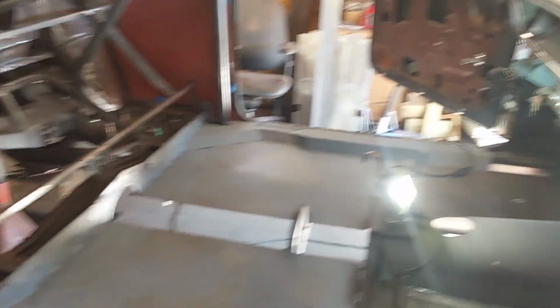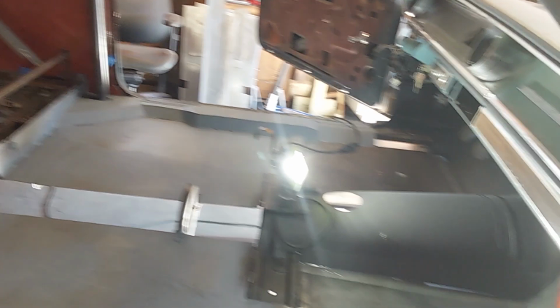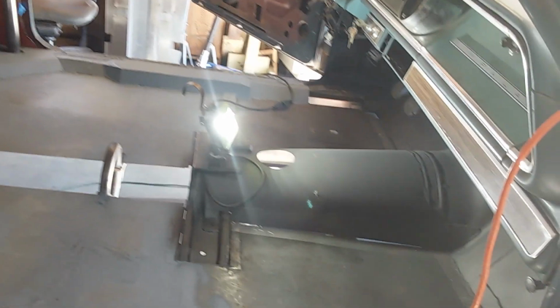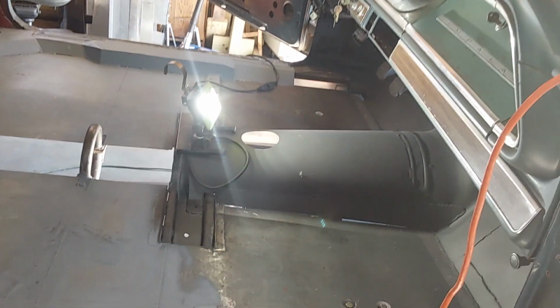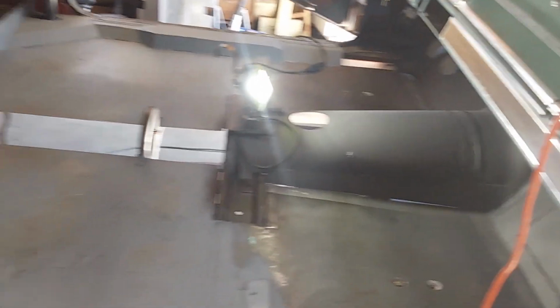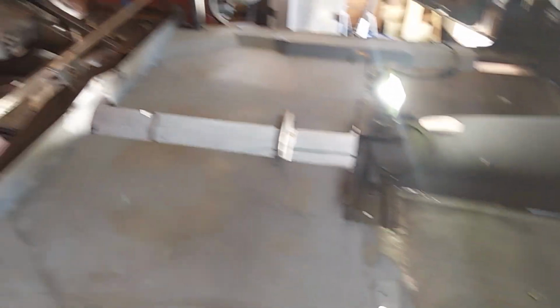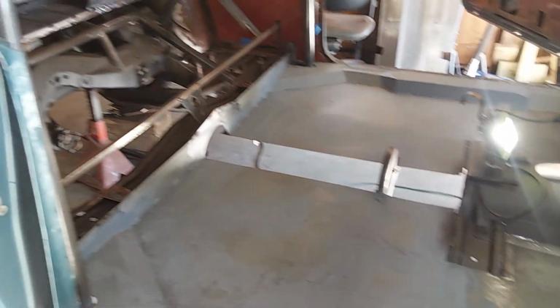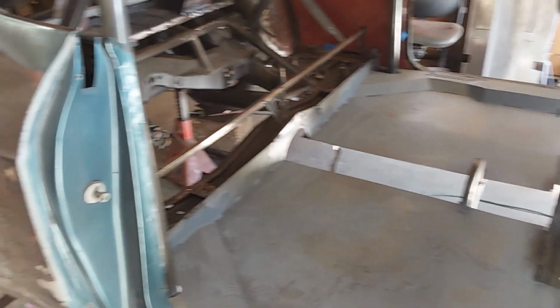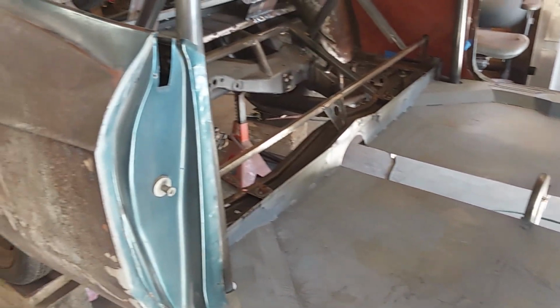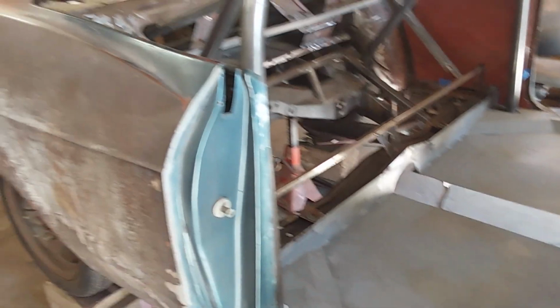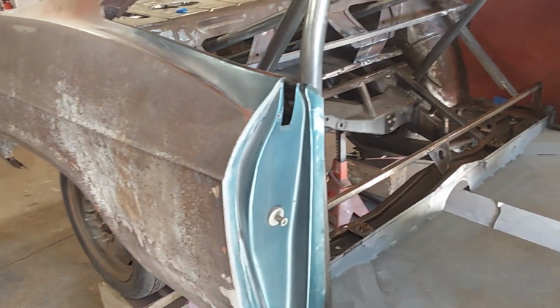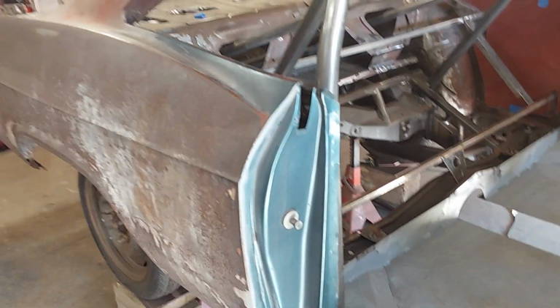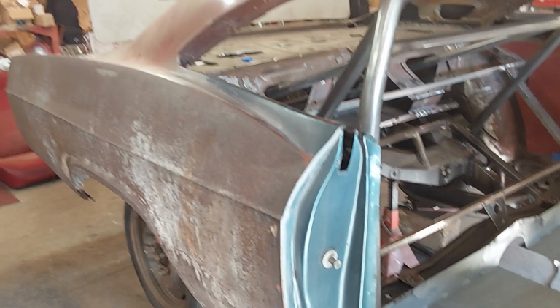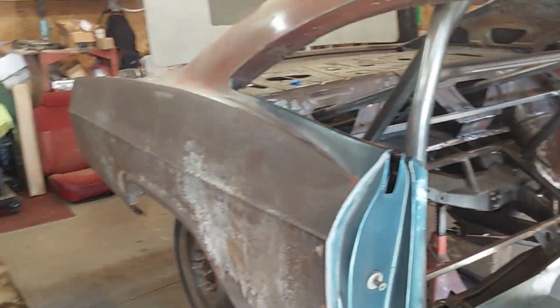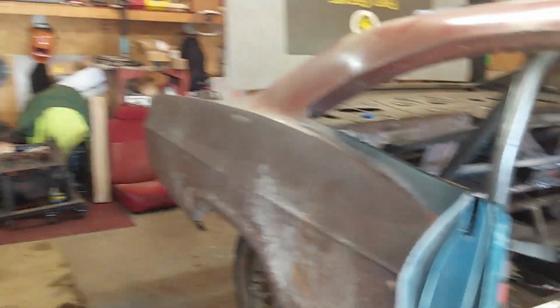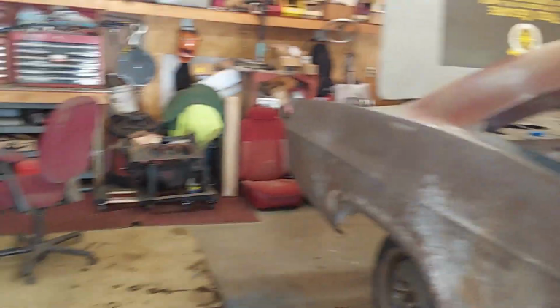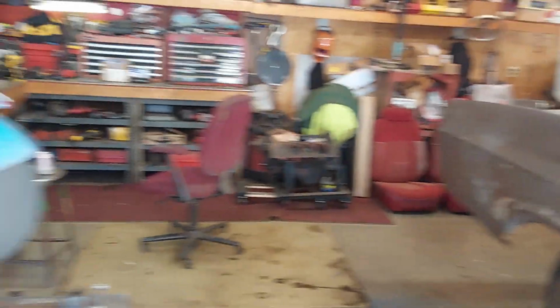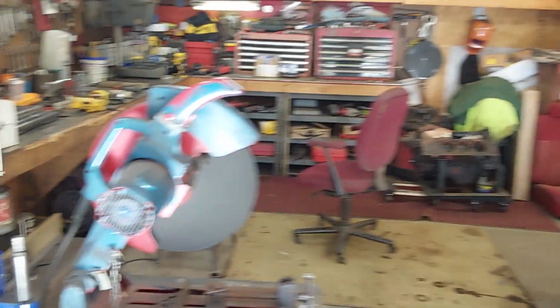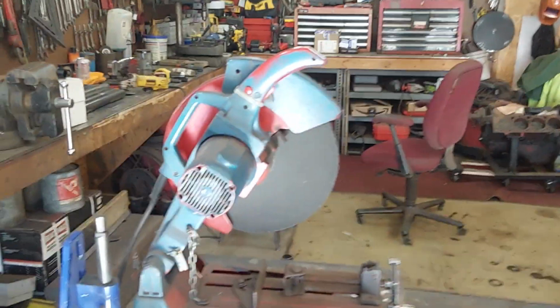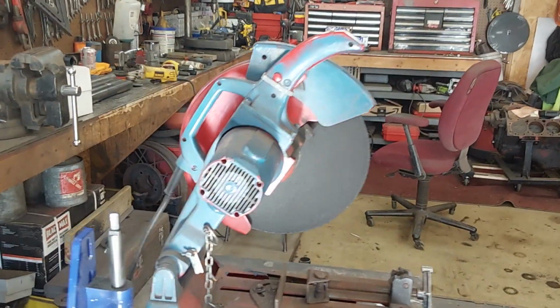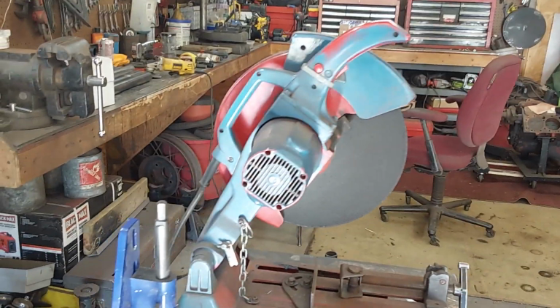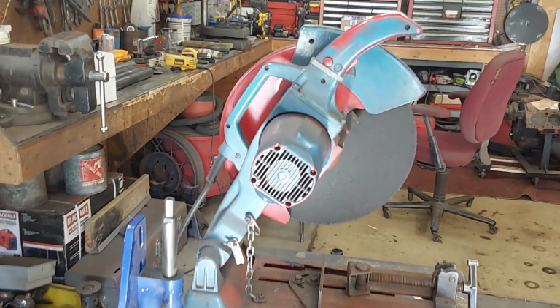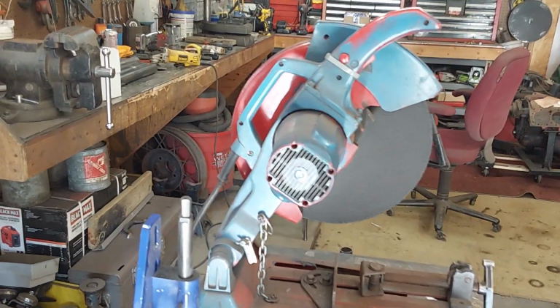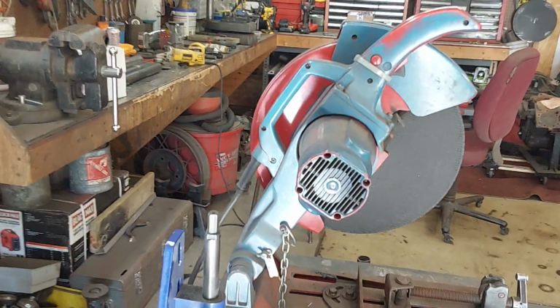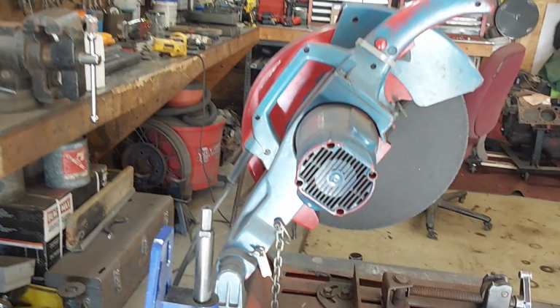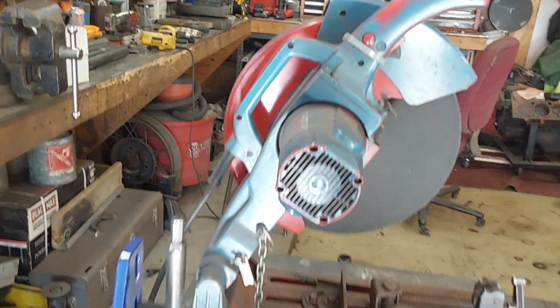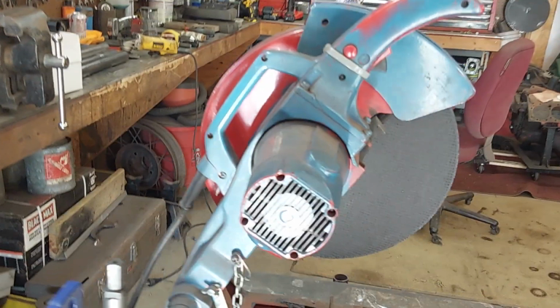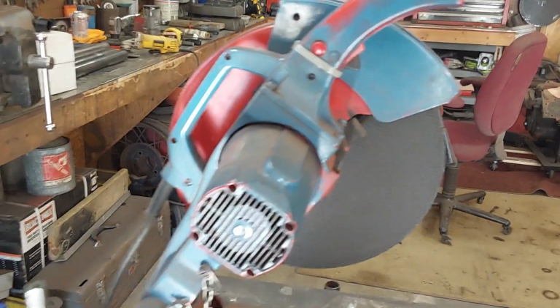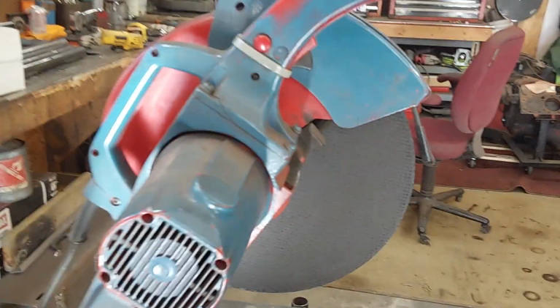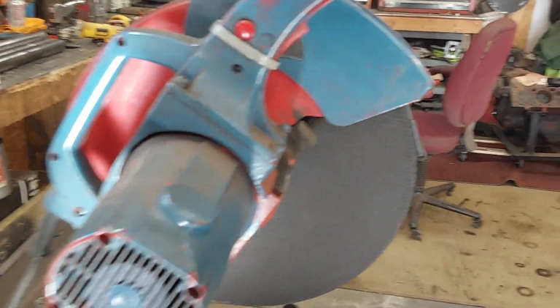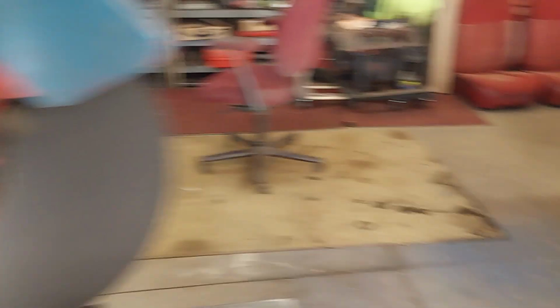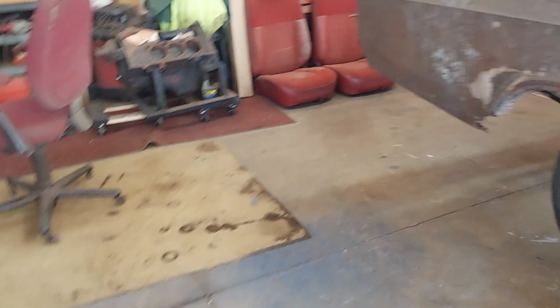Looks like we're going to be putting in some swing out door bars tonight, getting fabricated up. Start working on that chop saw — old school, it's ready, new blade in it, new disc, it's ready.